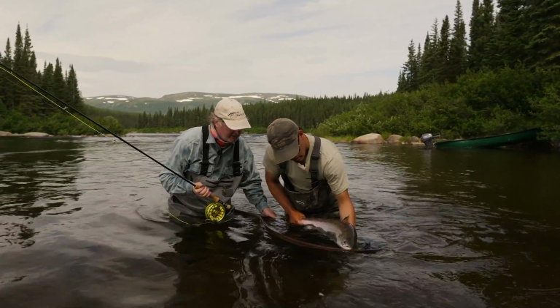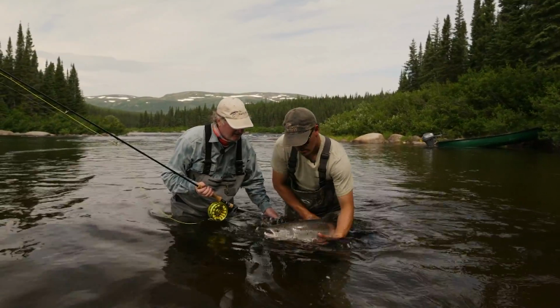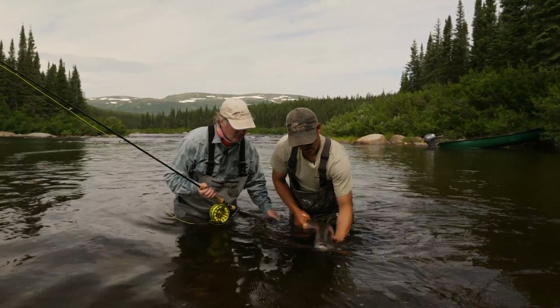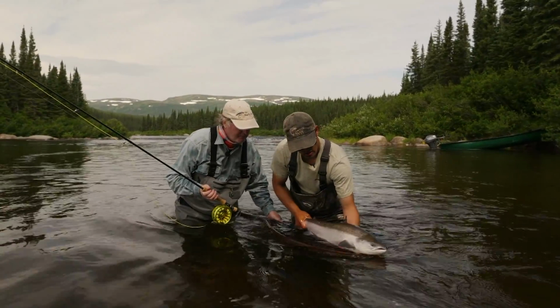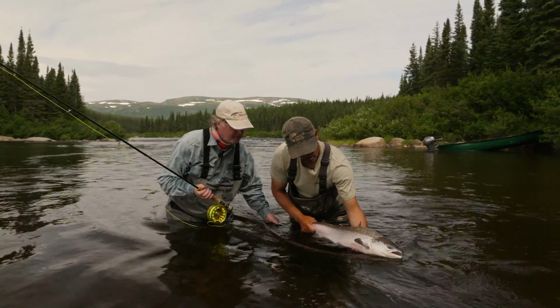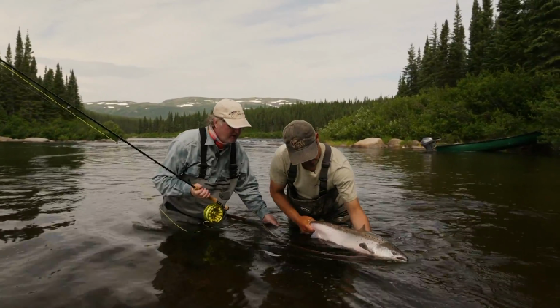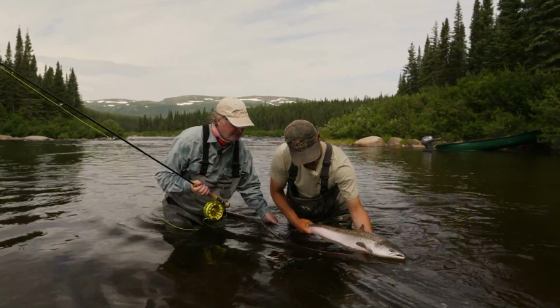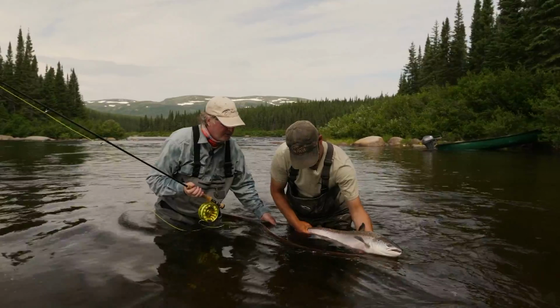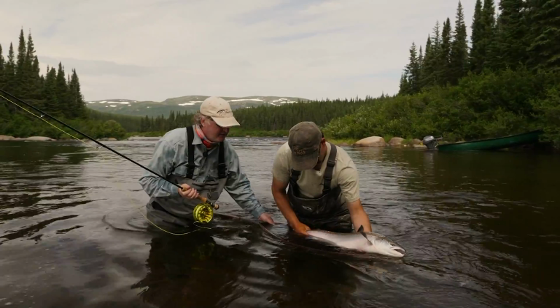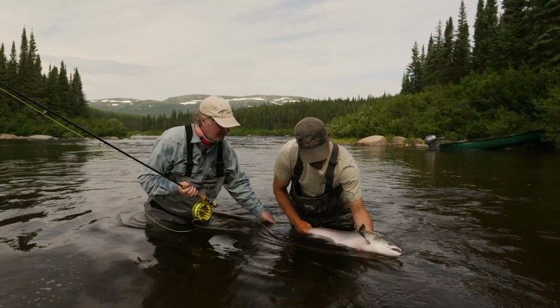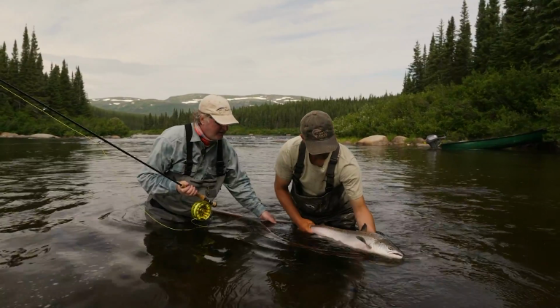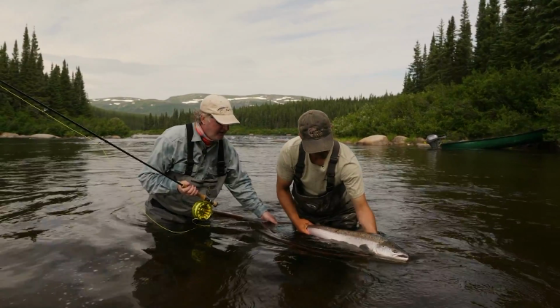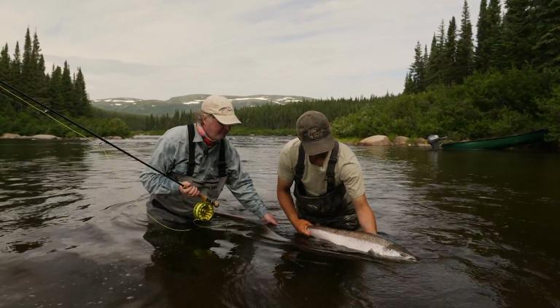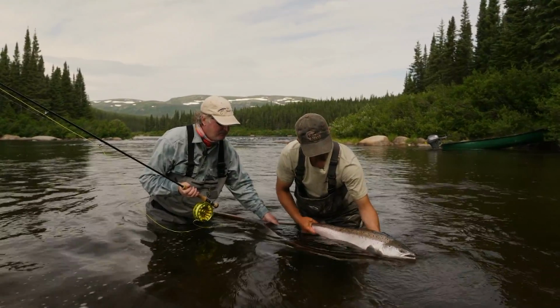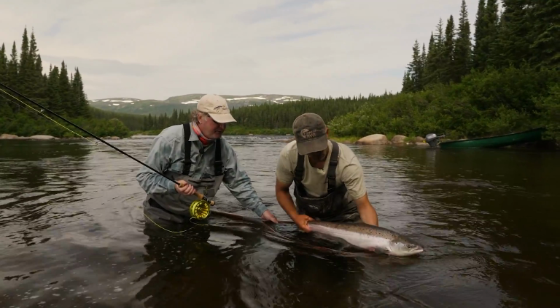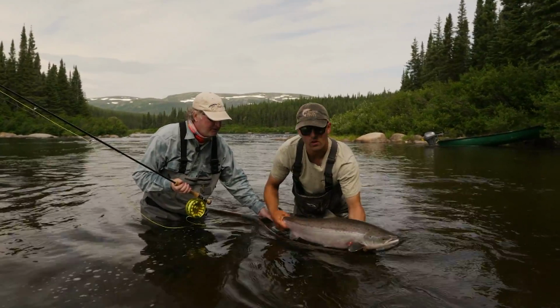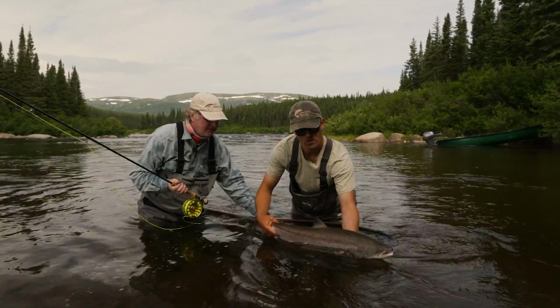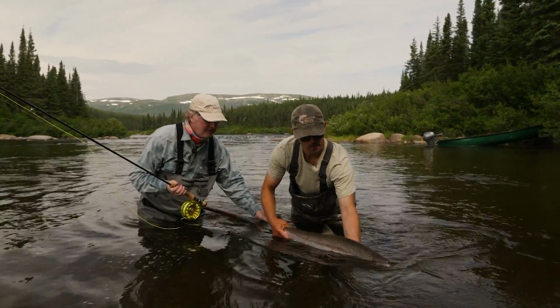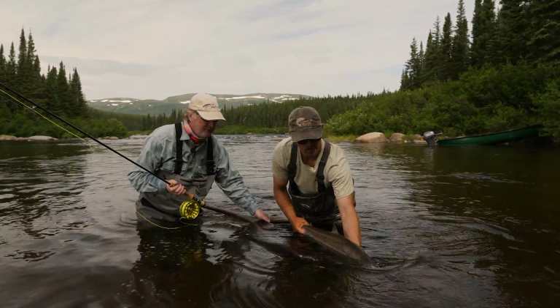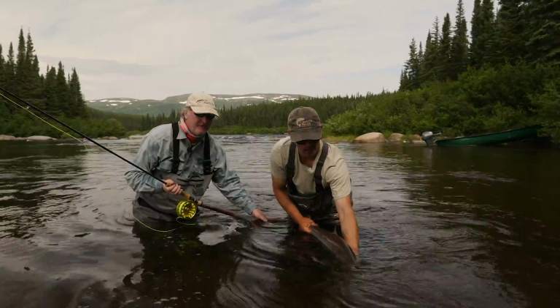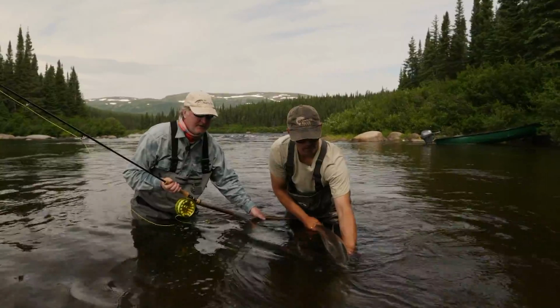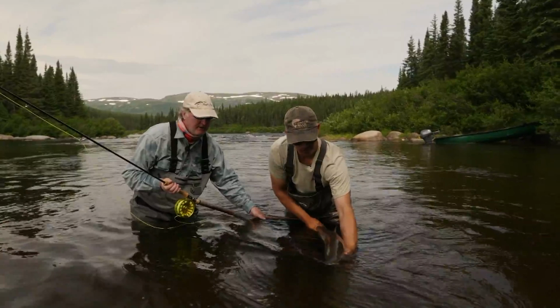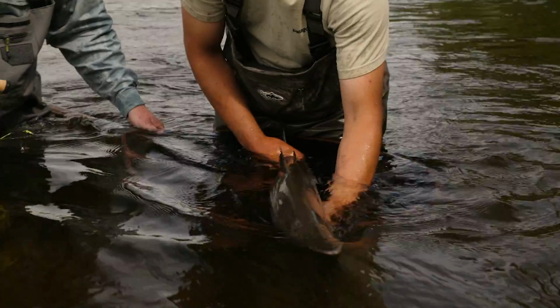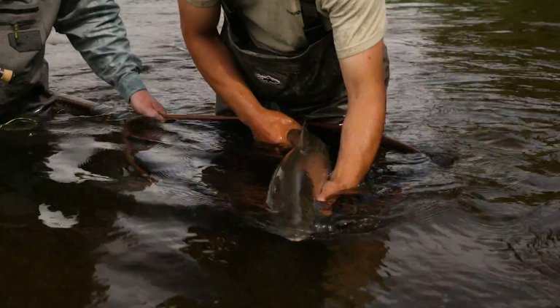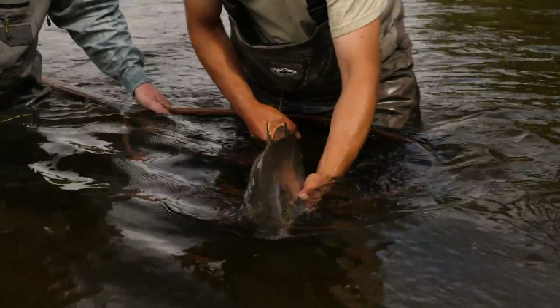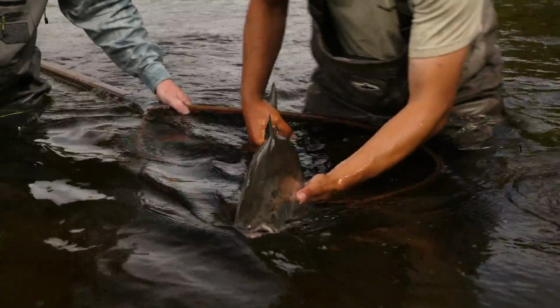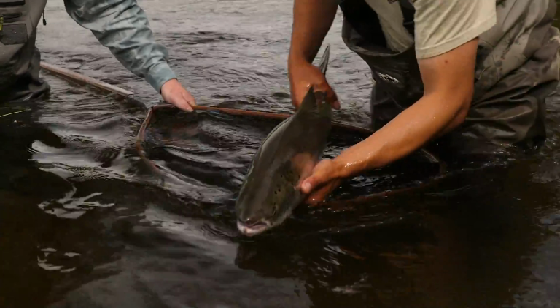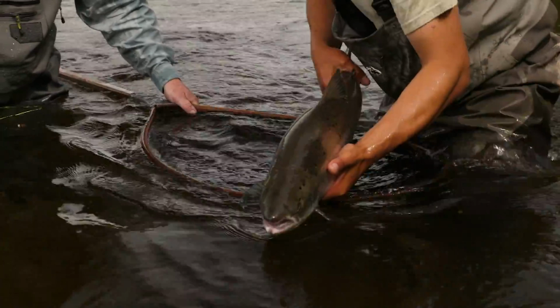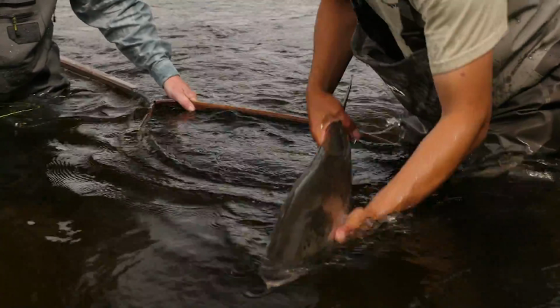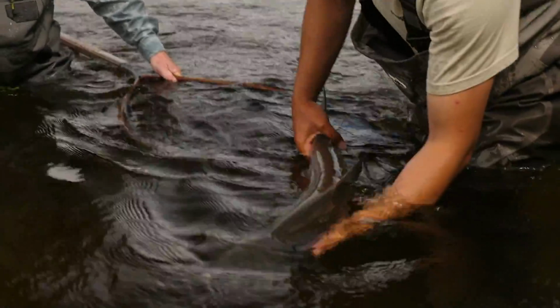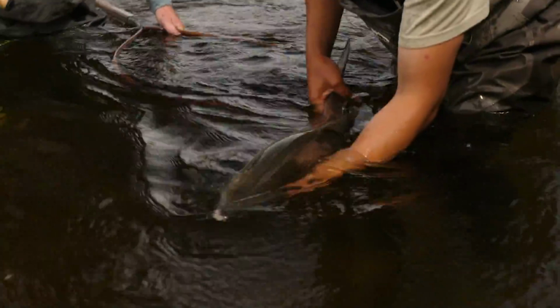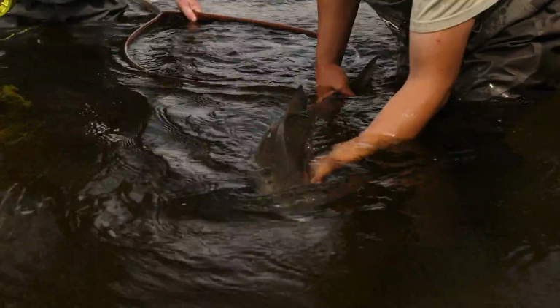Look at that — isn't that beautiful? Beautiful fish. About 8 to 10 pounds, yeah? Beautiful fish. Always release the salmon upstream. He's ready to go.